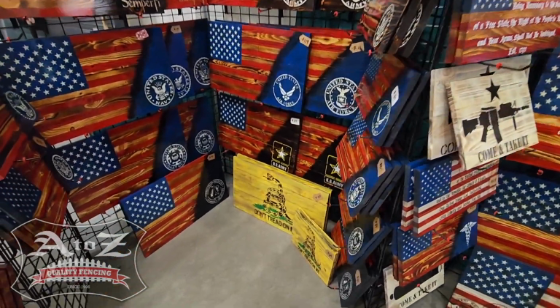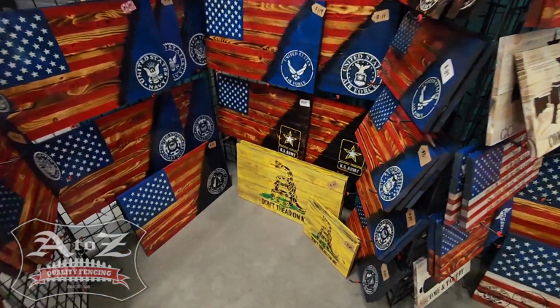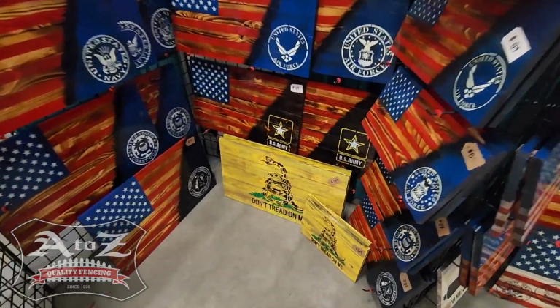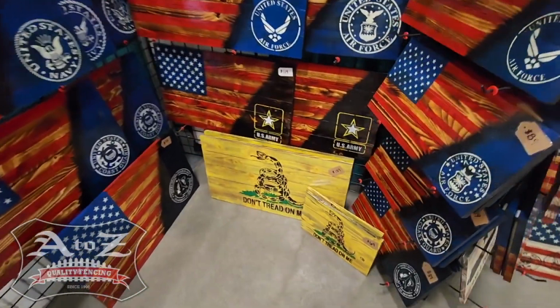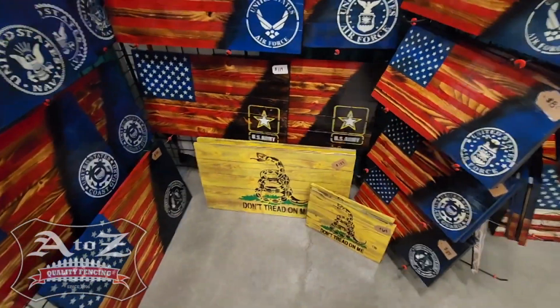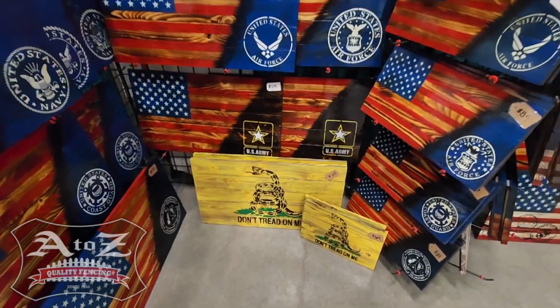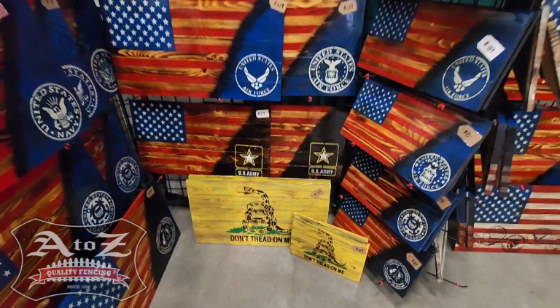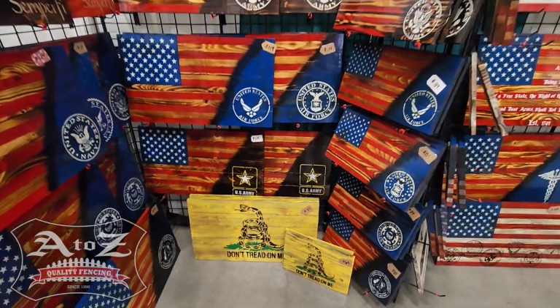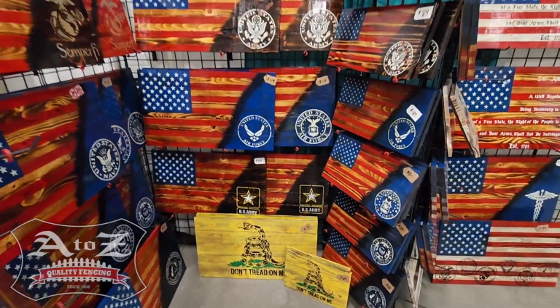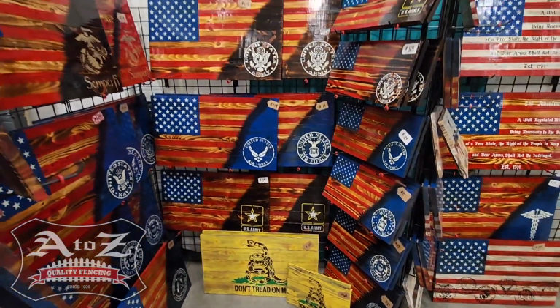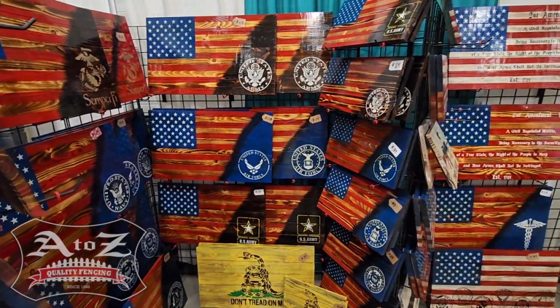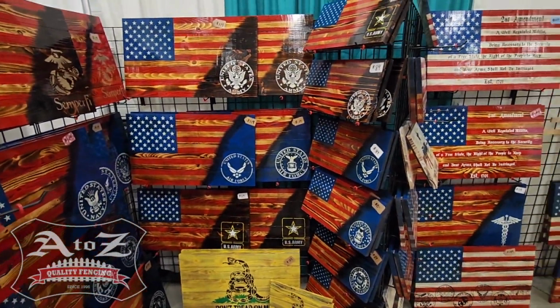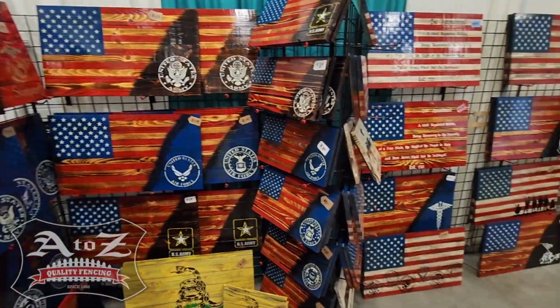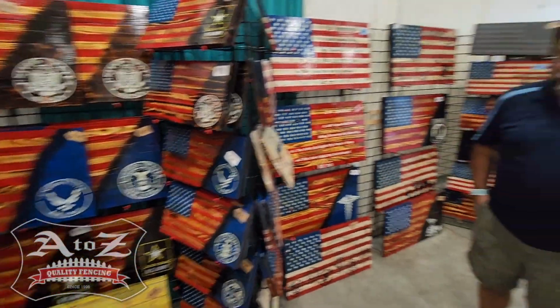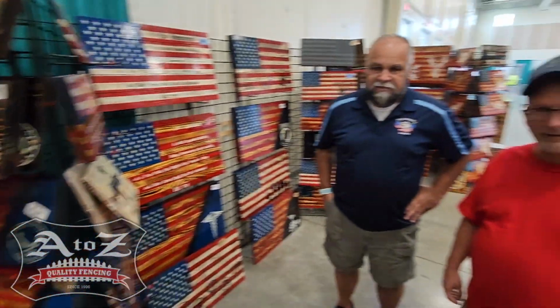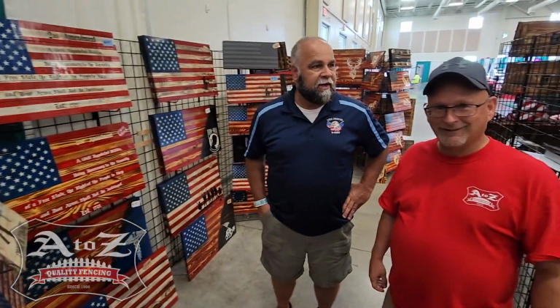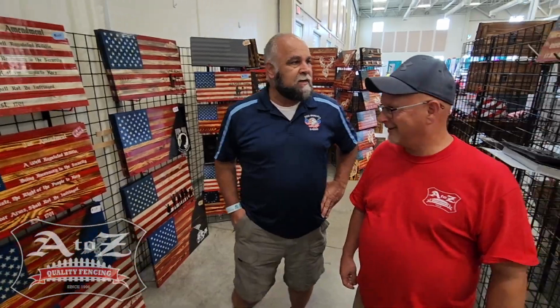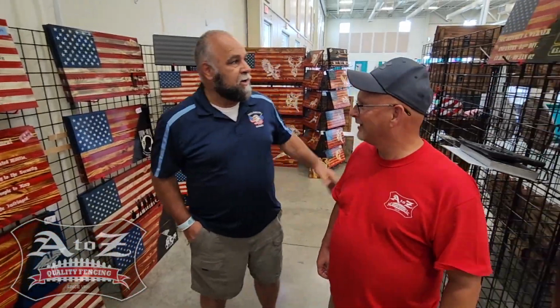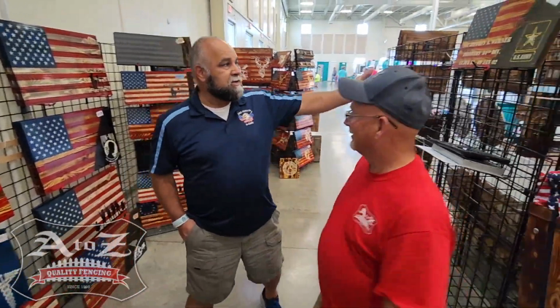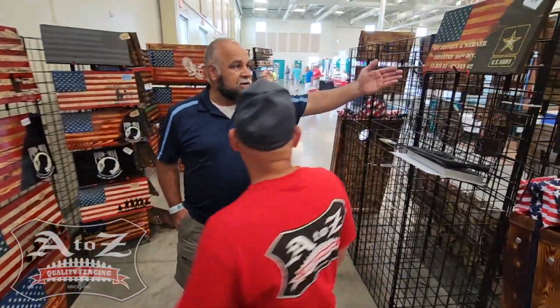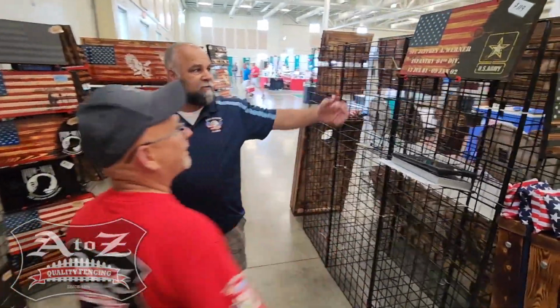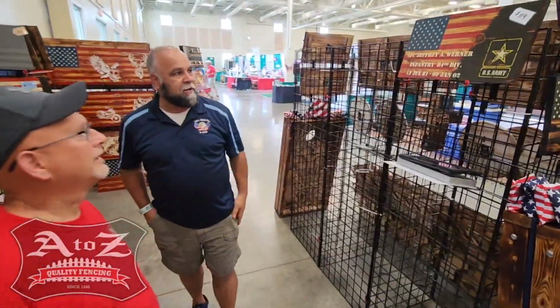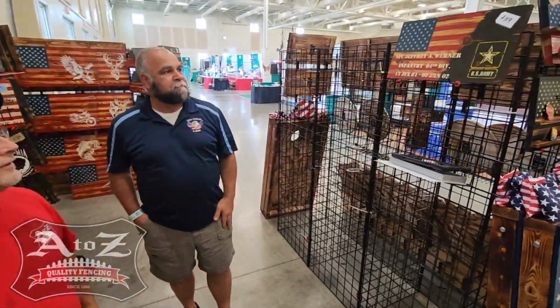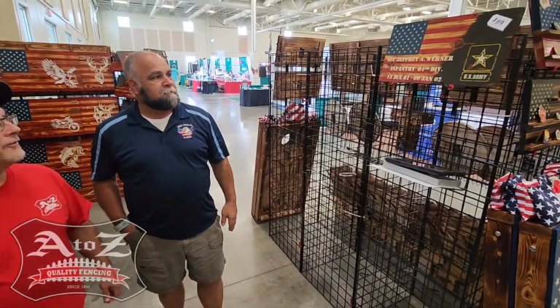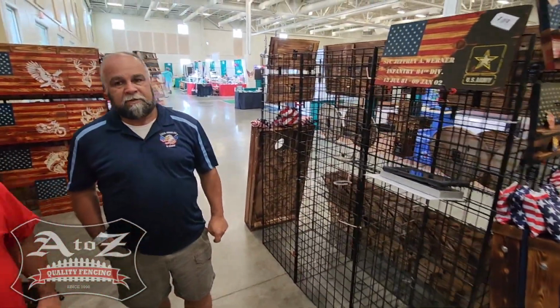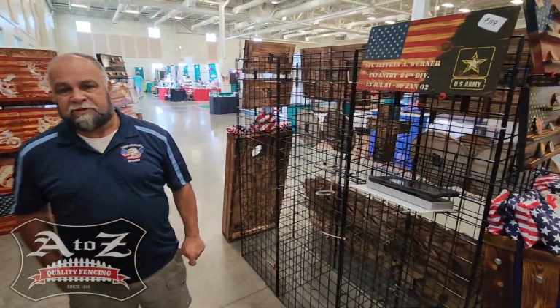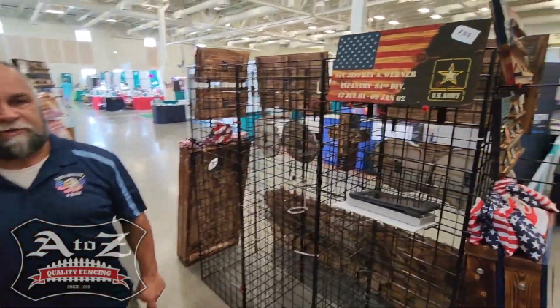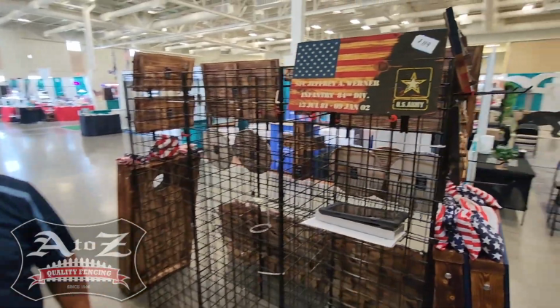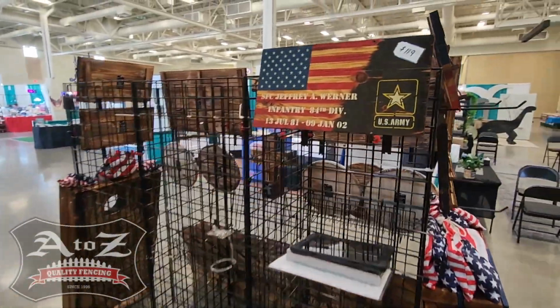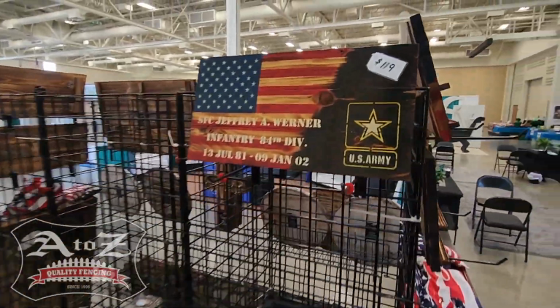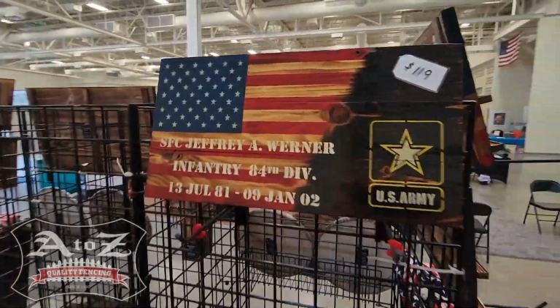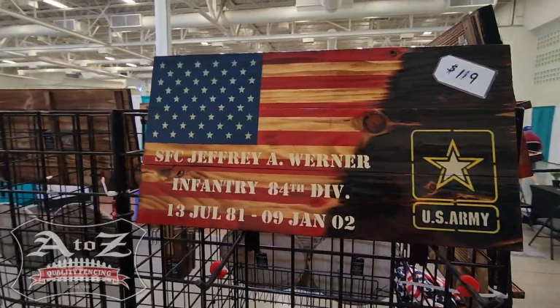And then of course we get into our military corner. We cover all six branches of the military. We have historical flags like the Gadsden flag. We also do custom work for anybody — it's their service, a little bit about their service, on wood.